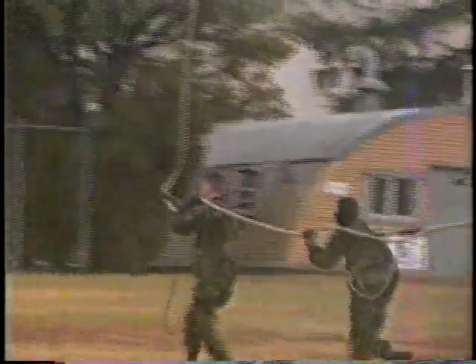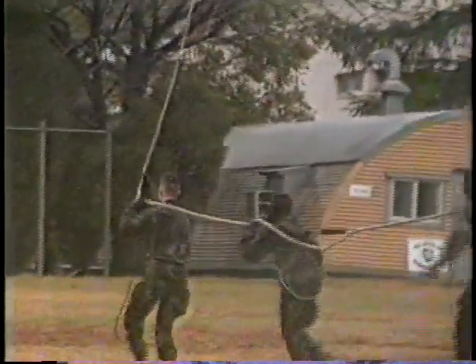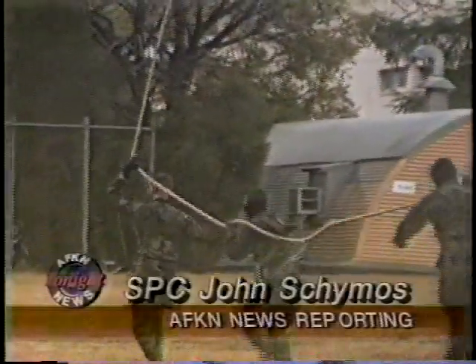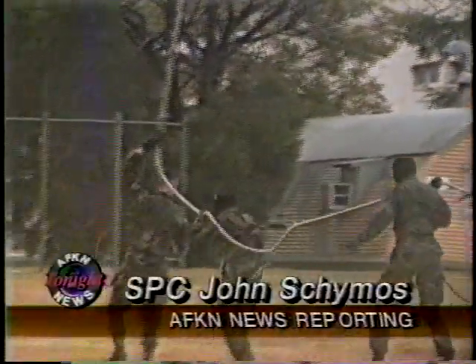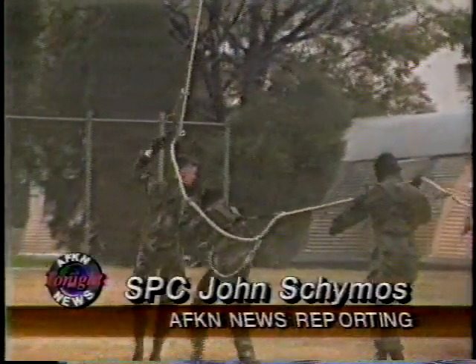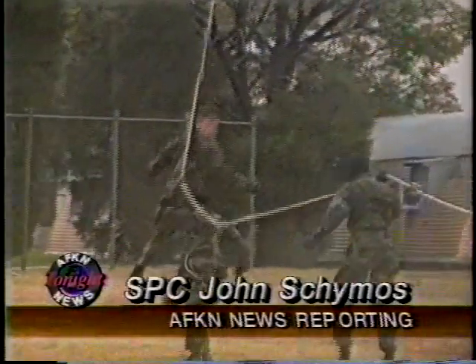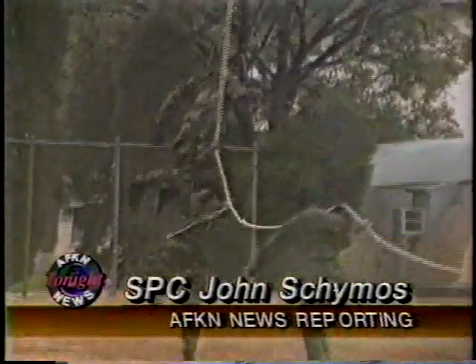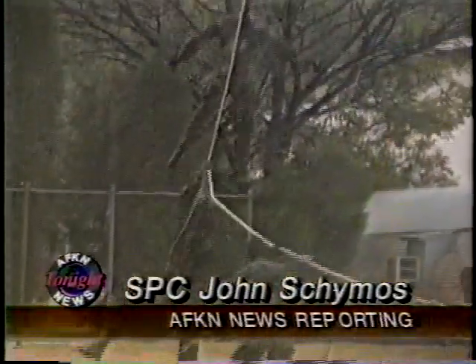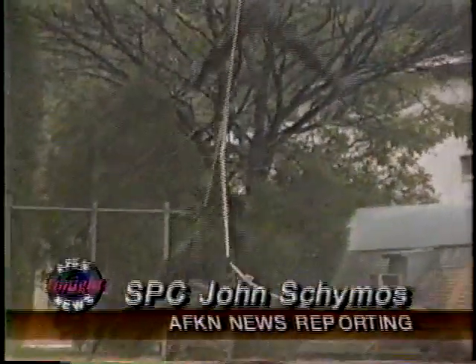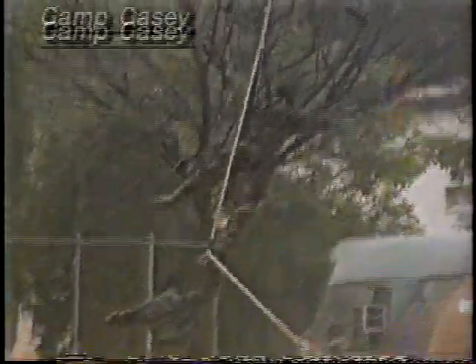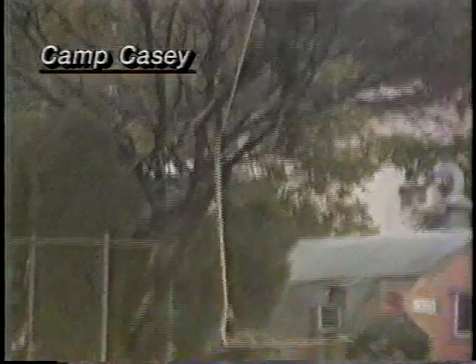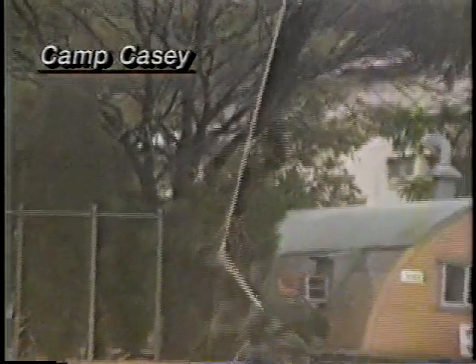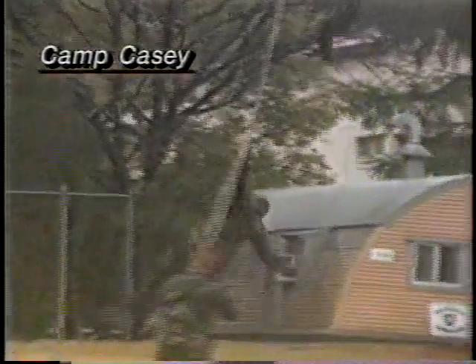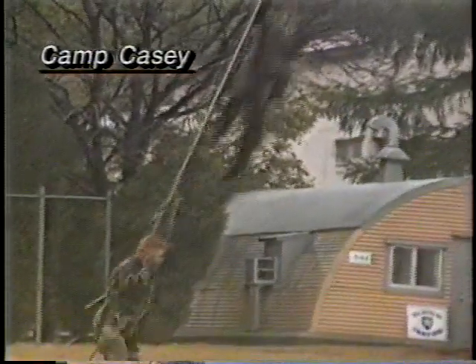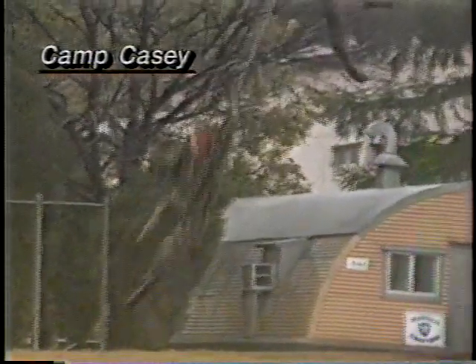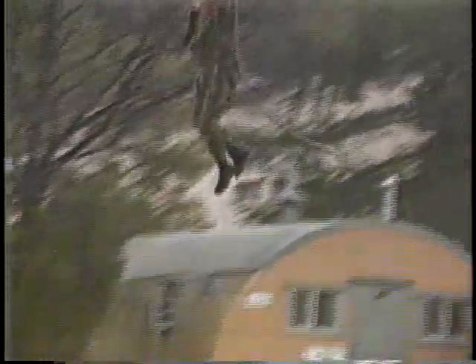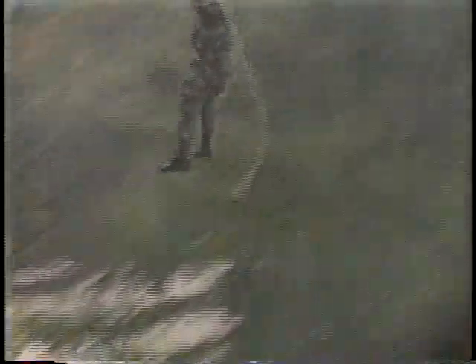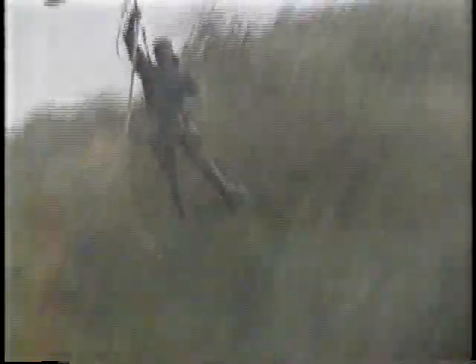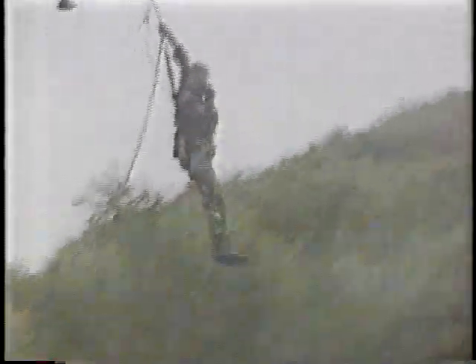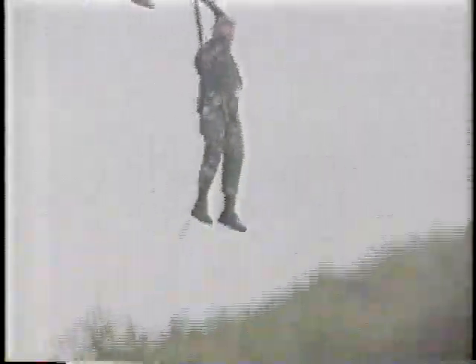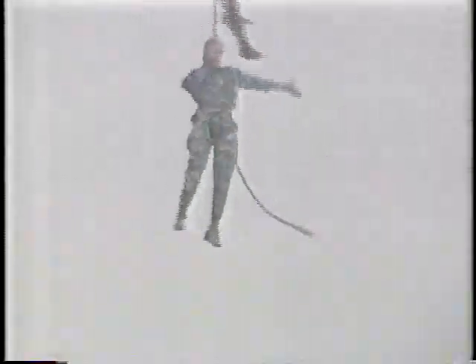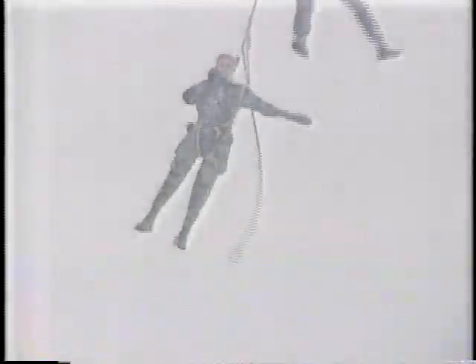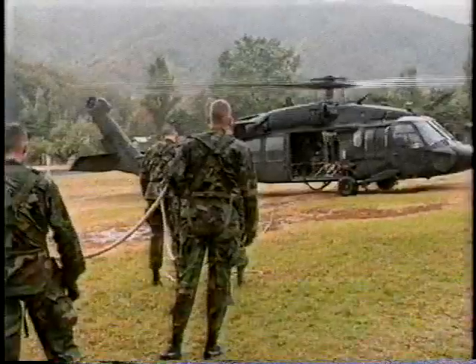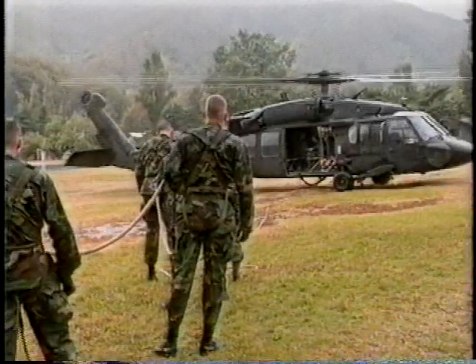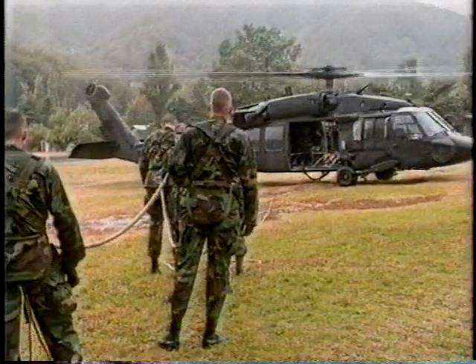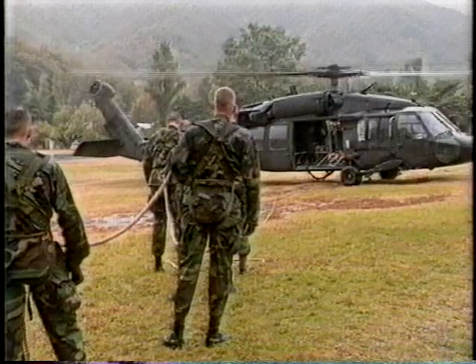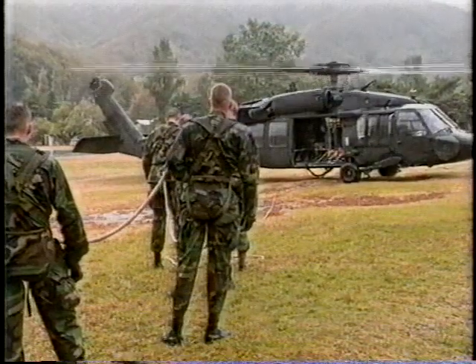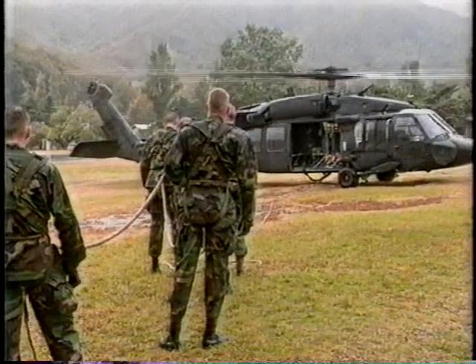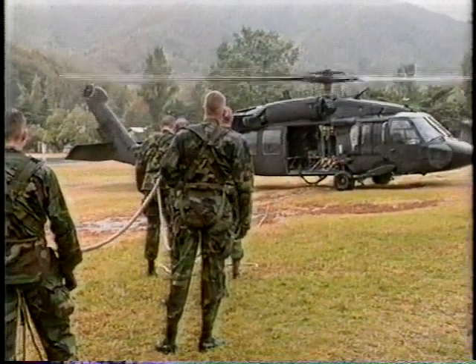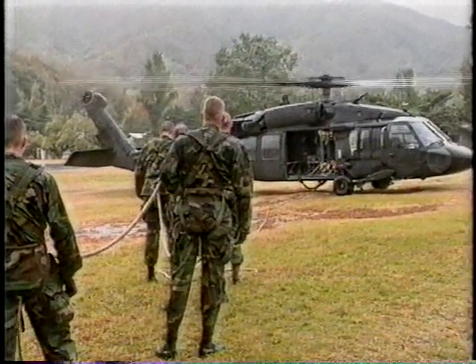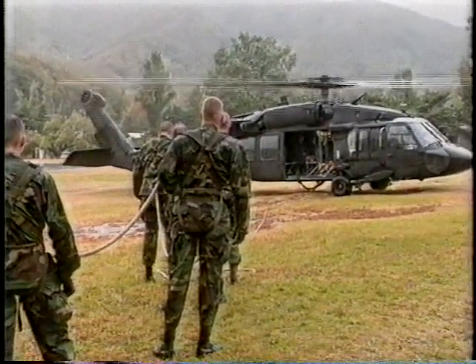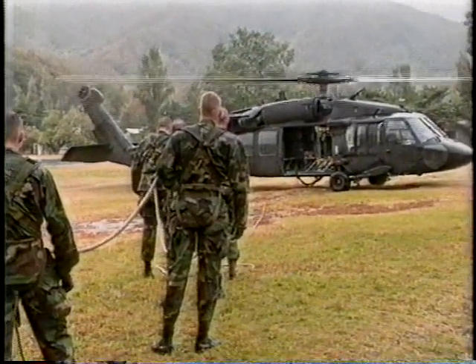SPIES maneuvering enables small units to insert and exfiltrate into positions where landing zones aren't available. After the helicopter arrives on the scene, it takes no more than three minutes for a team to lift out of the area.